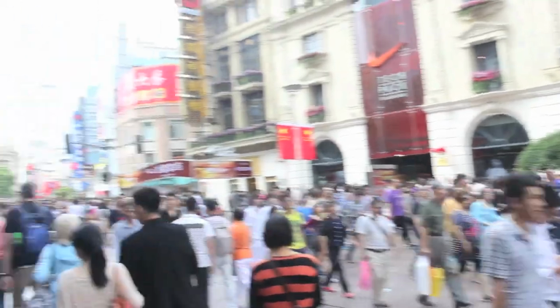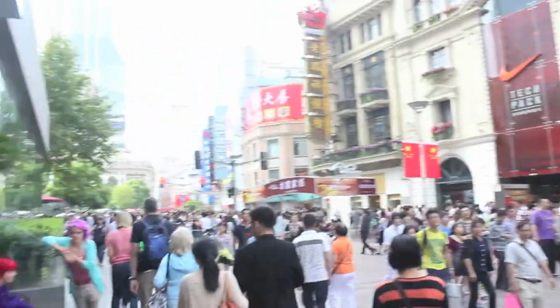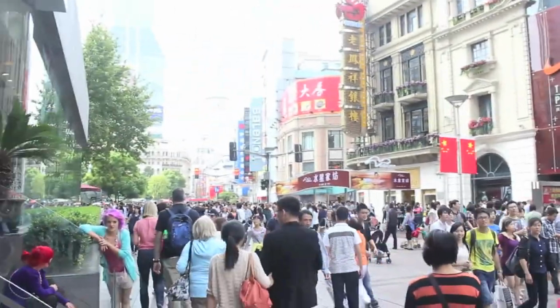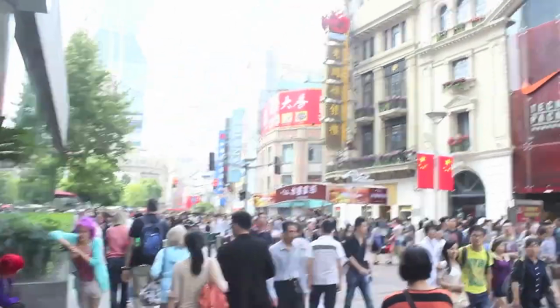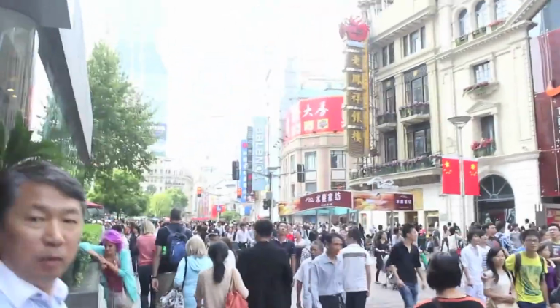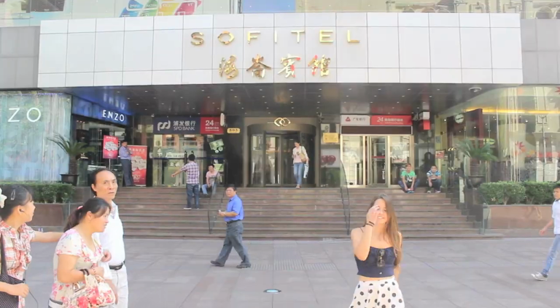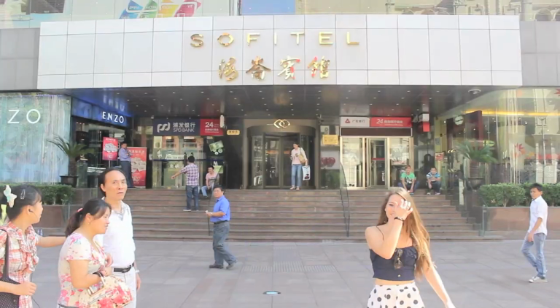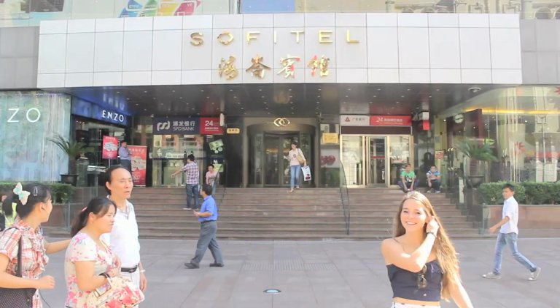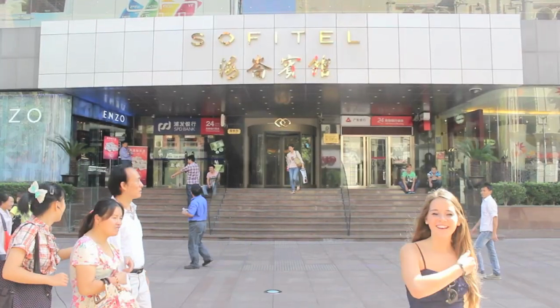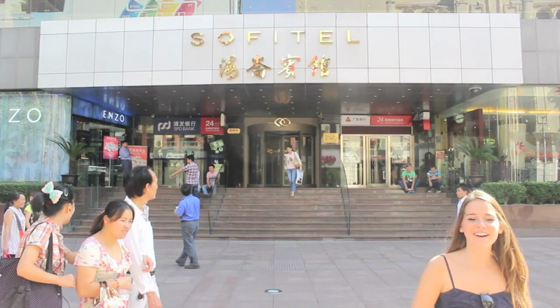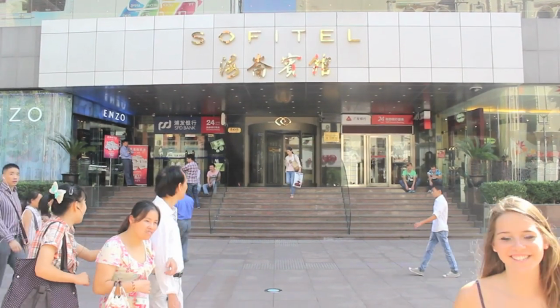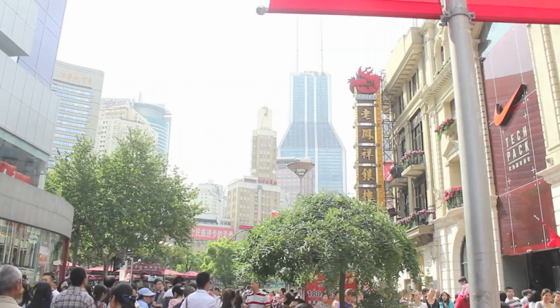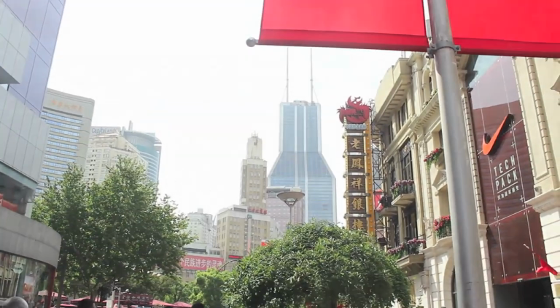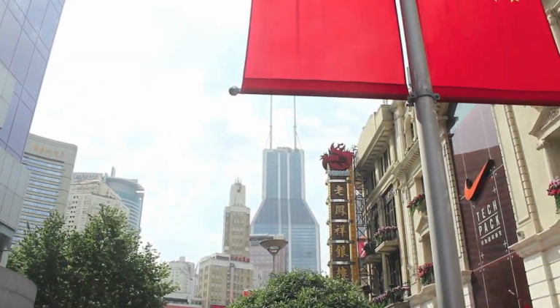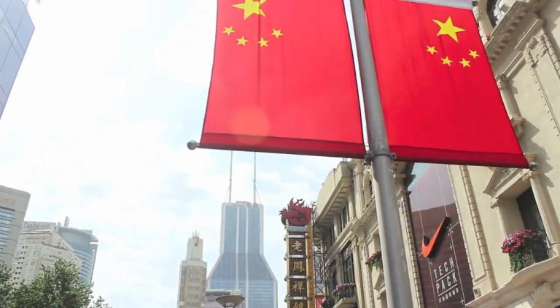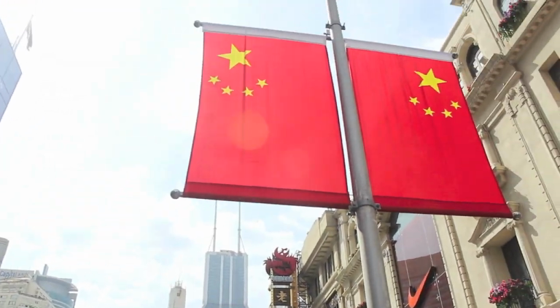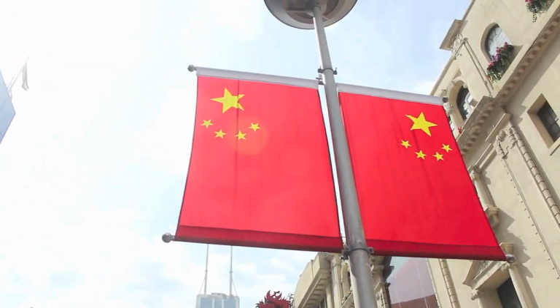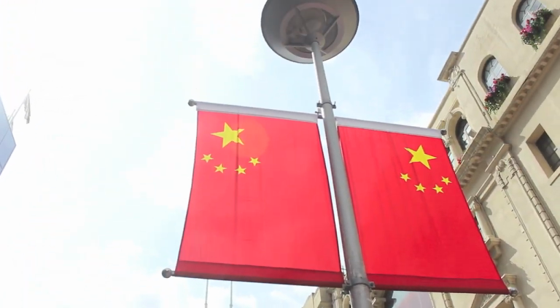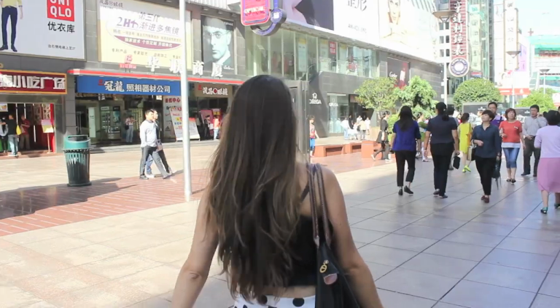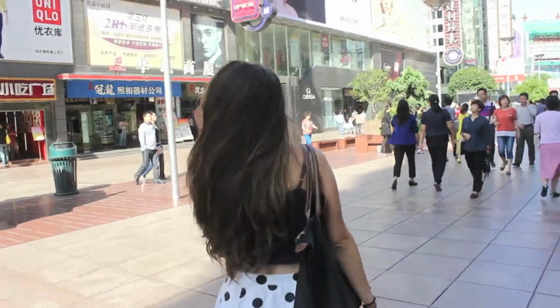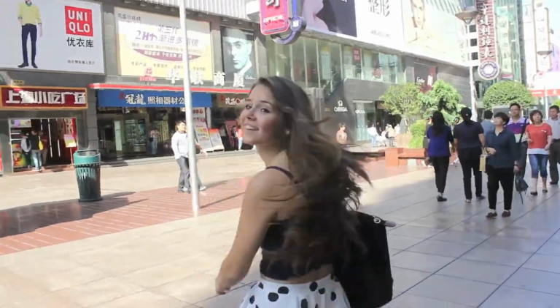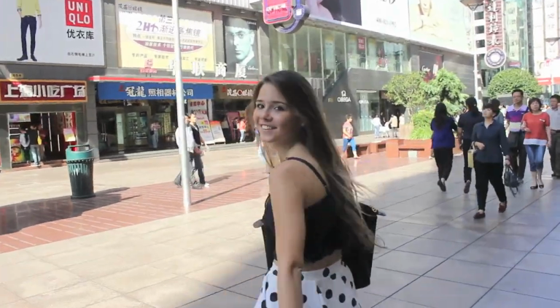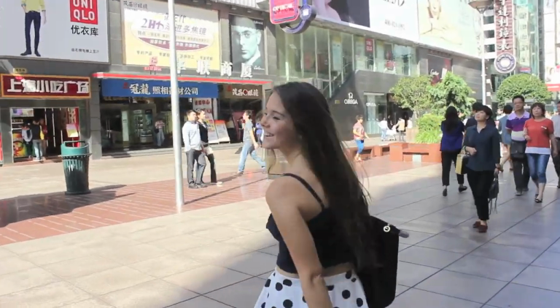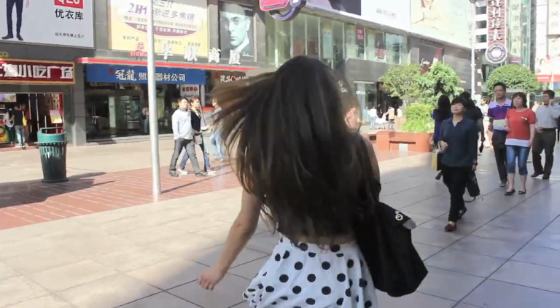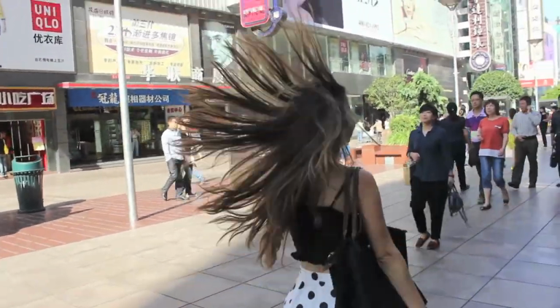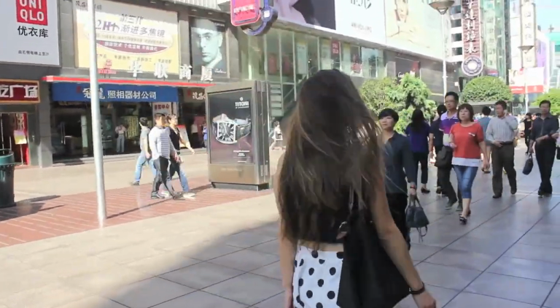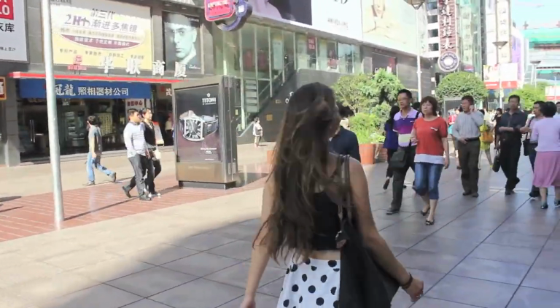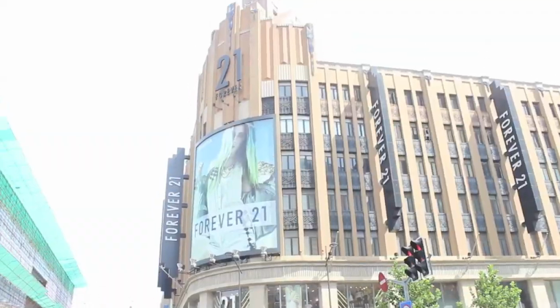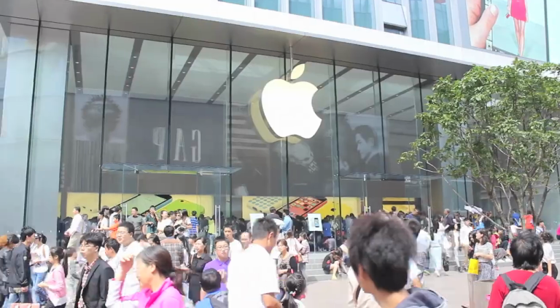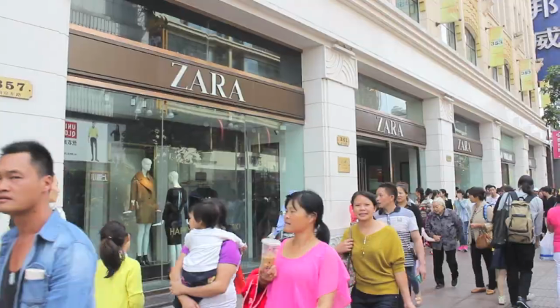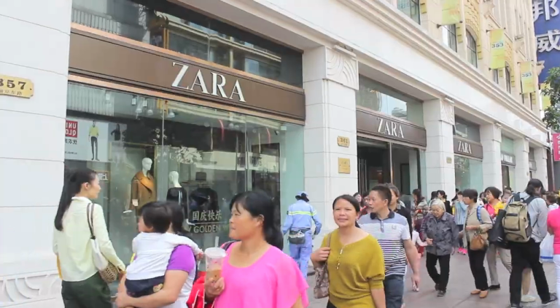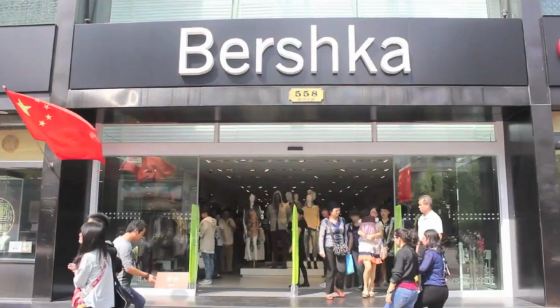What is Nanjing Road? It's right in the center, close to the major tourist attractions and it's the place to go if you want to go shopping. No matter what your style and budget, here you will definitely find something you like.